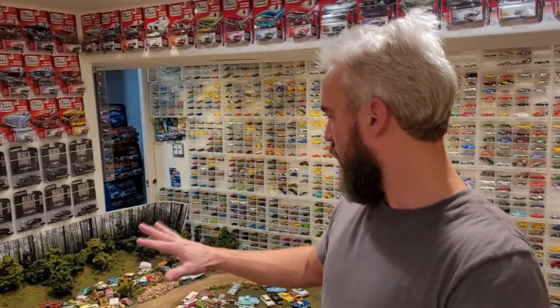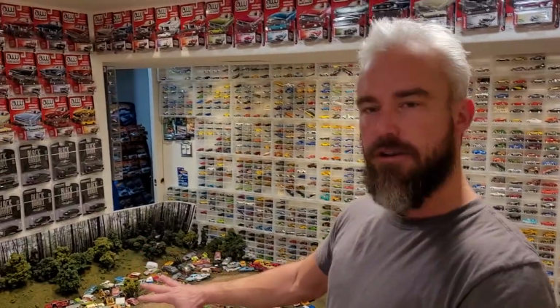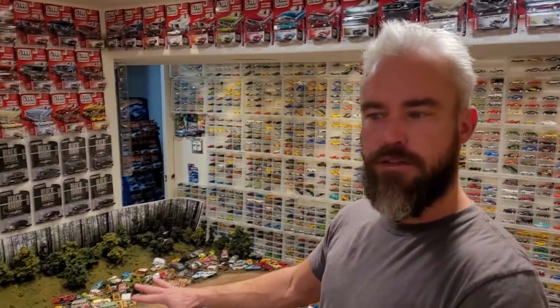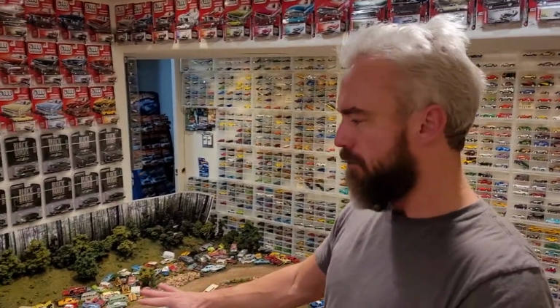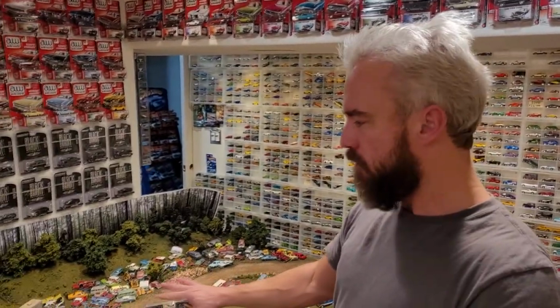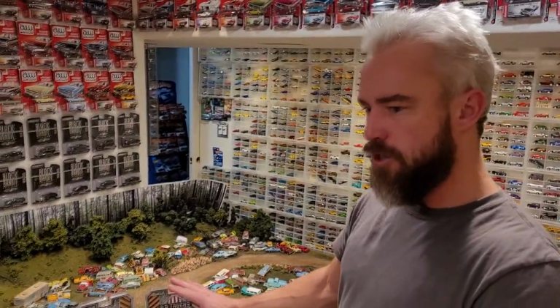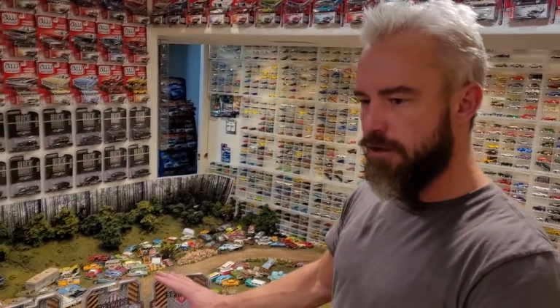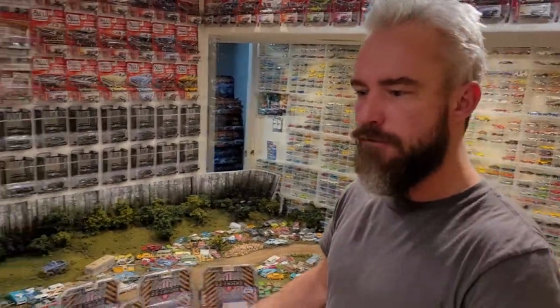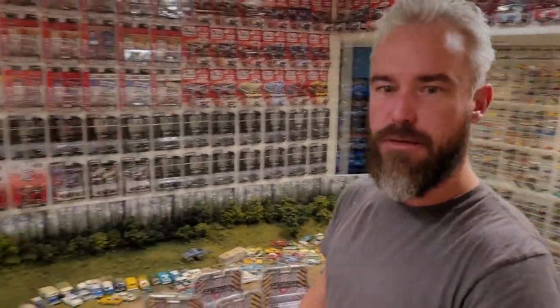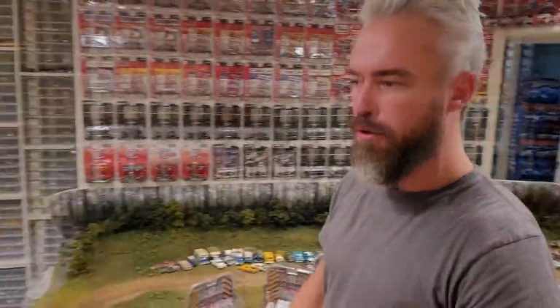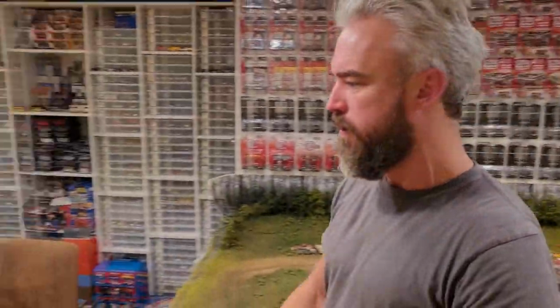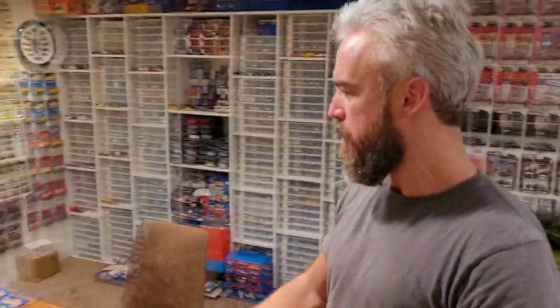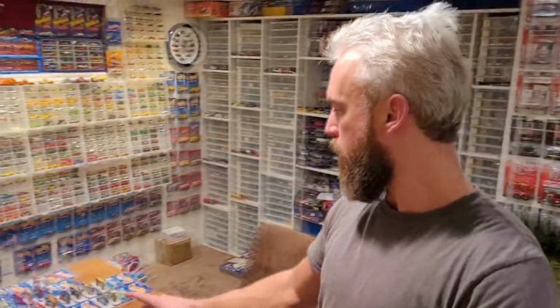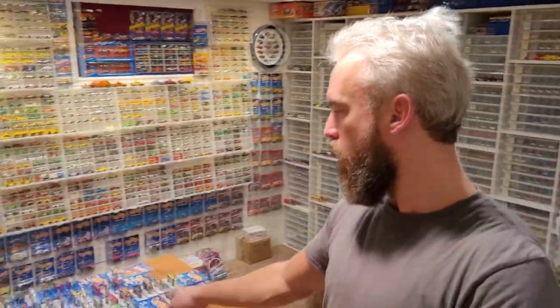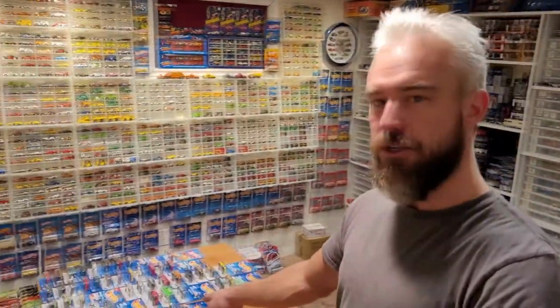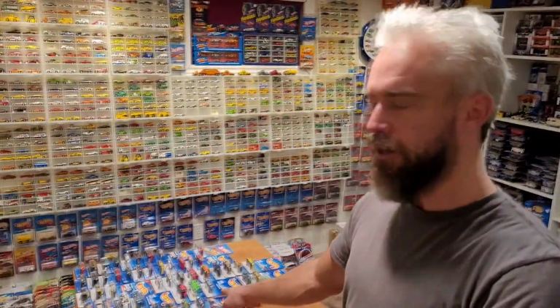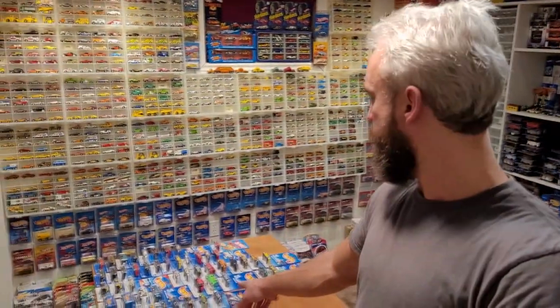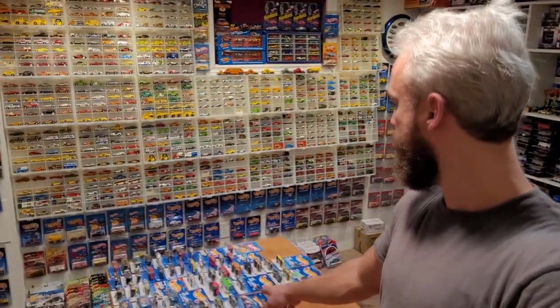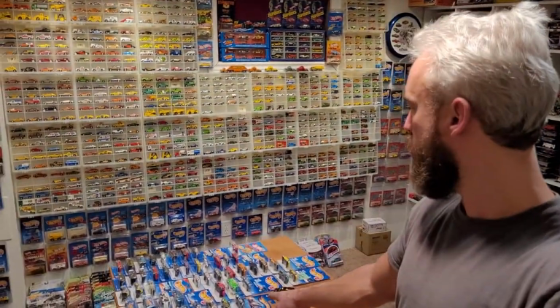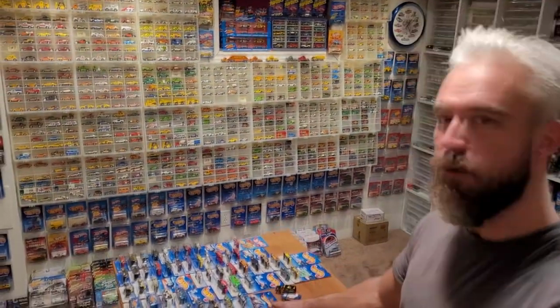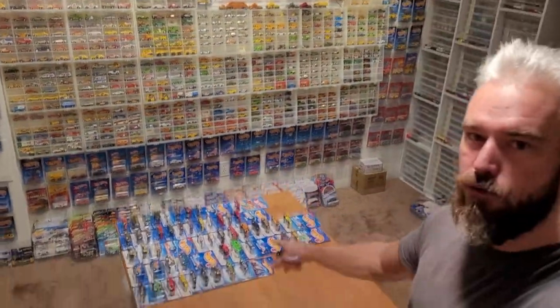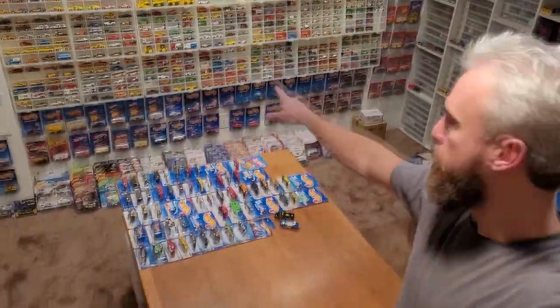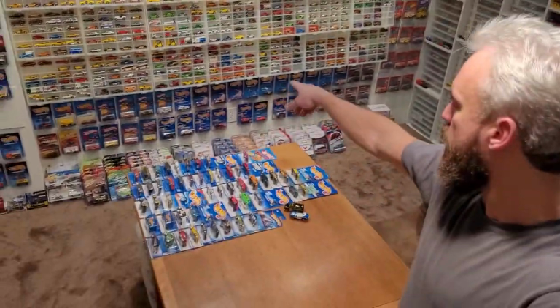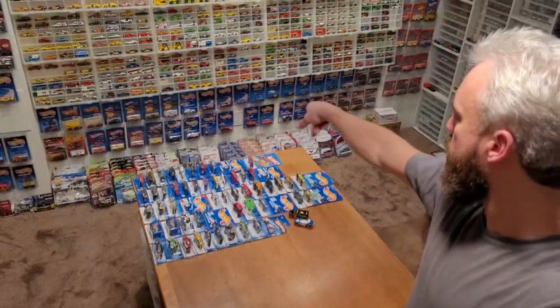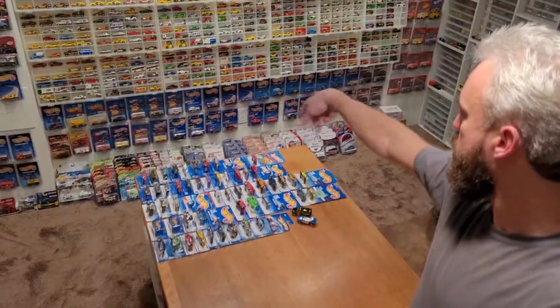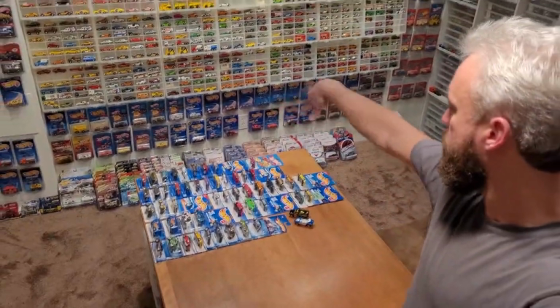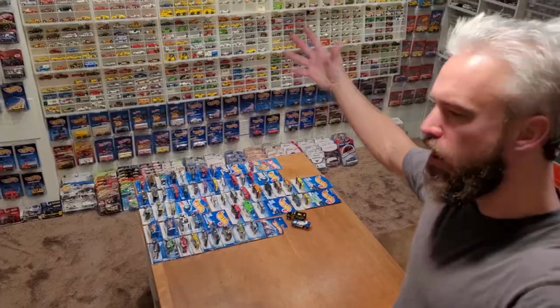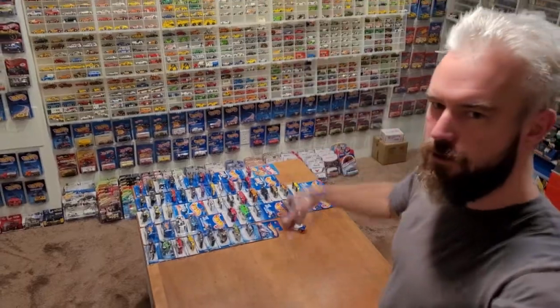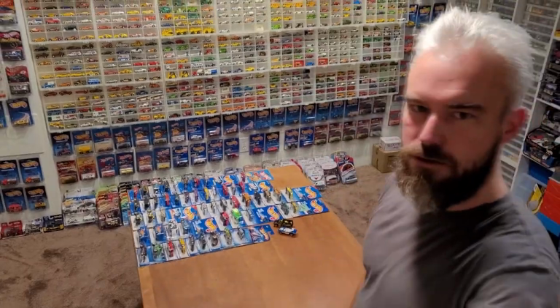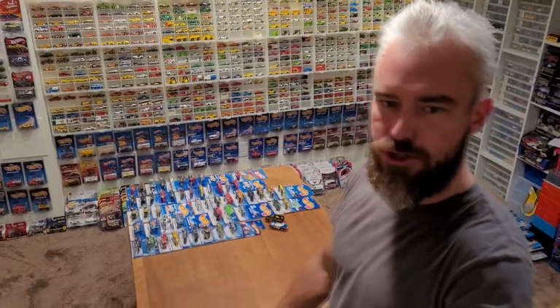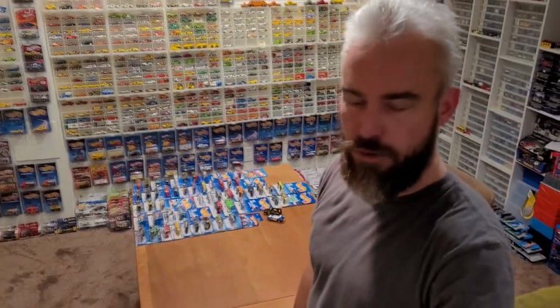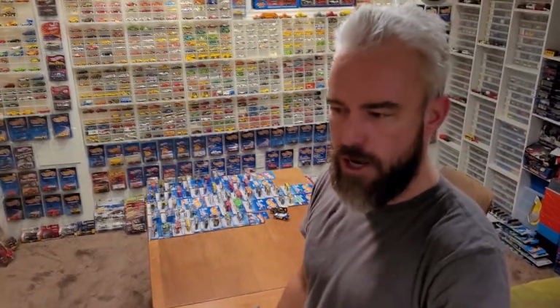Here on the diorama, which is freshly cleared off, I am sorting my old Hot Wheels on the table. And of course peeking down there you can see I've still got lots of things to share with you guys.